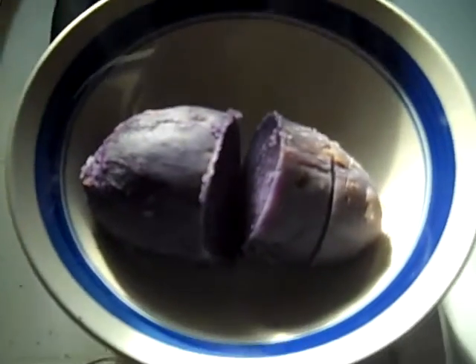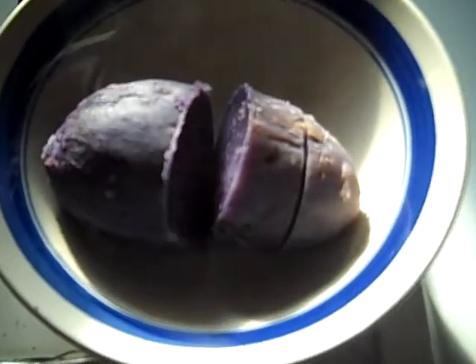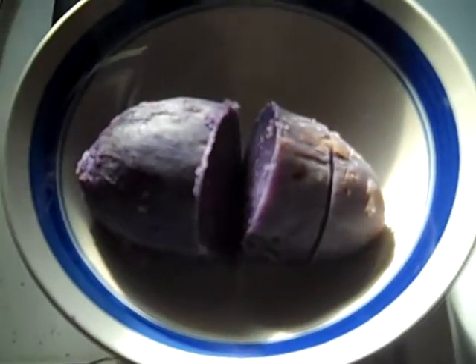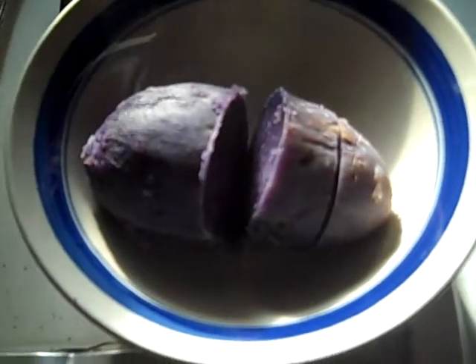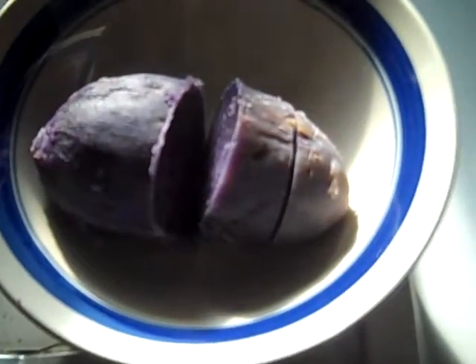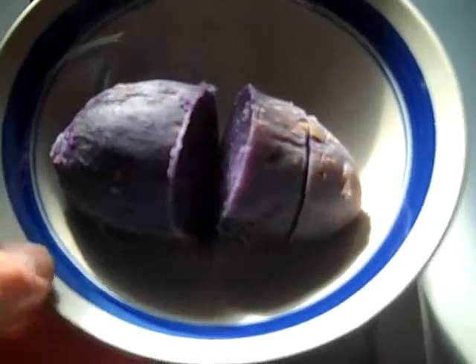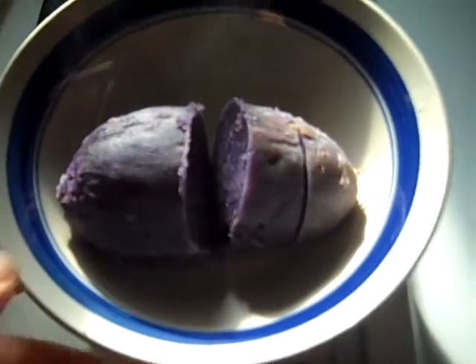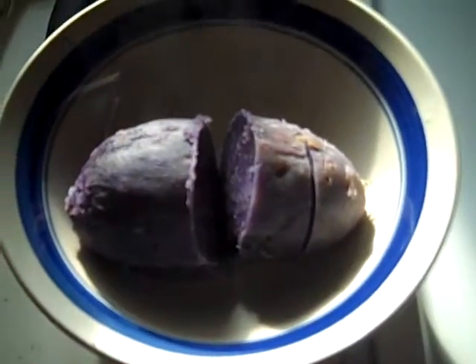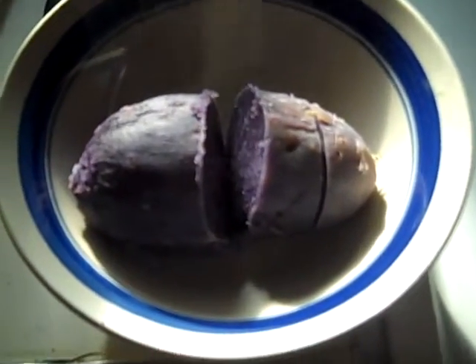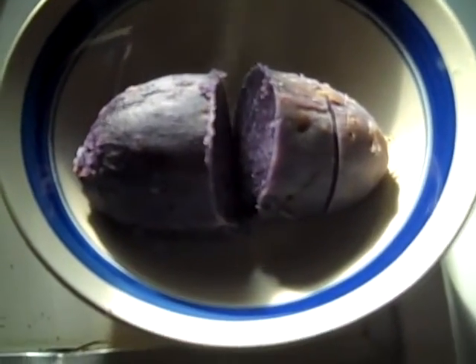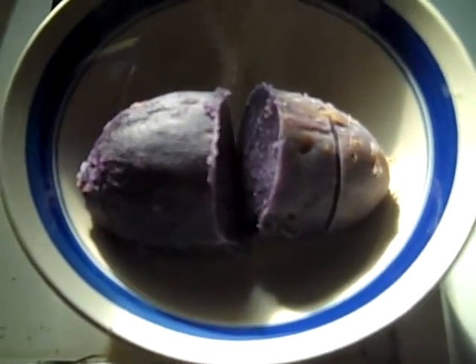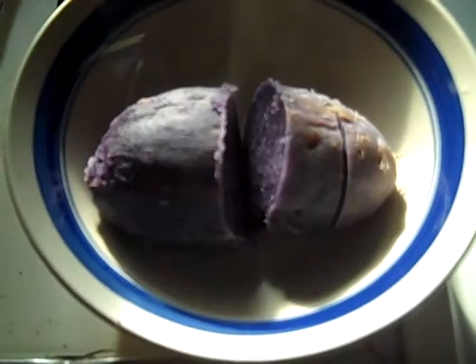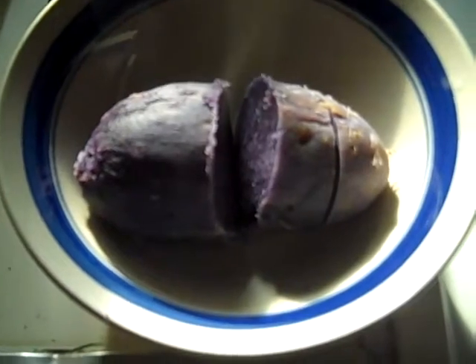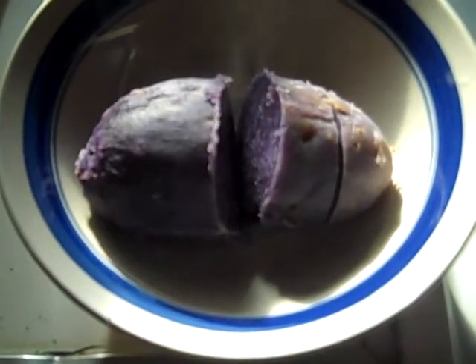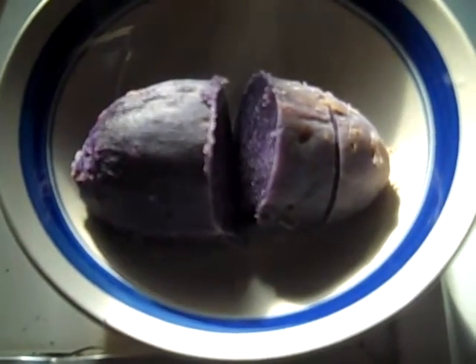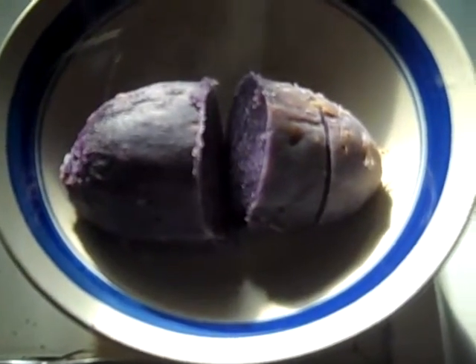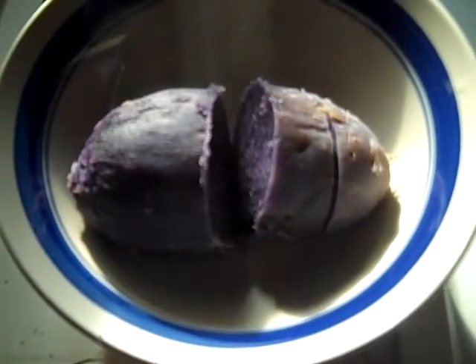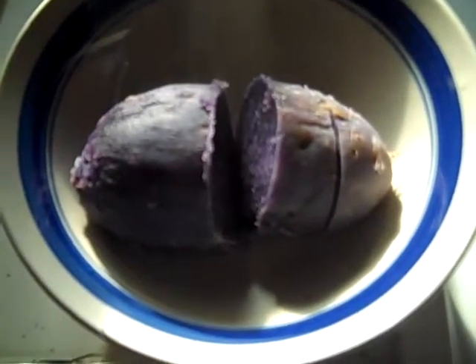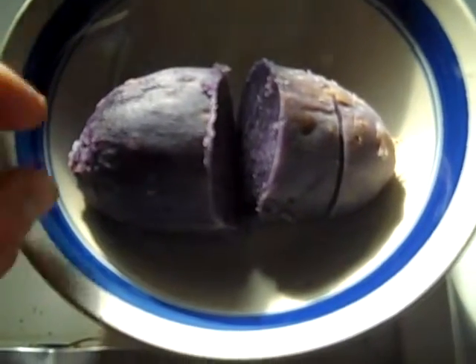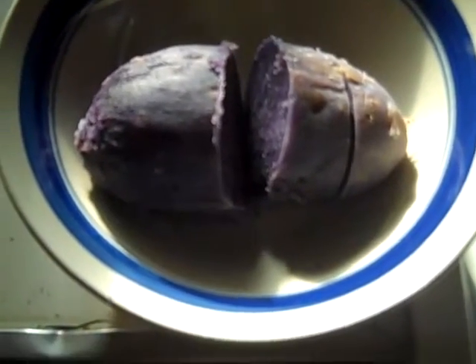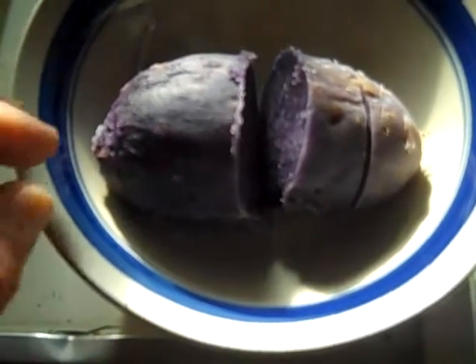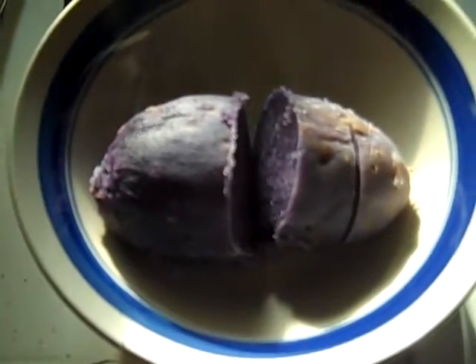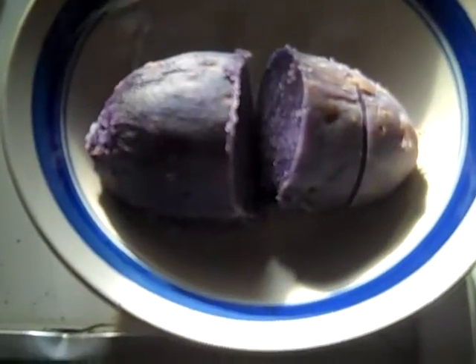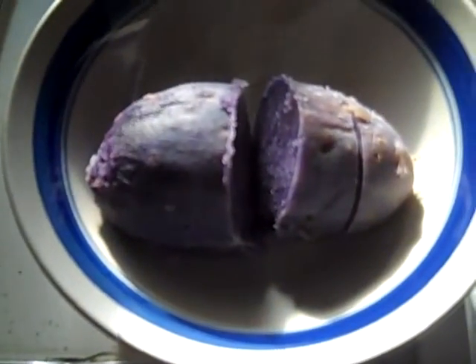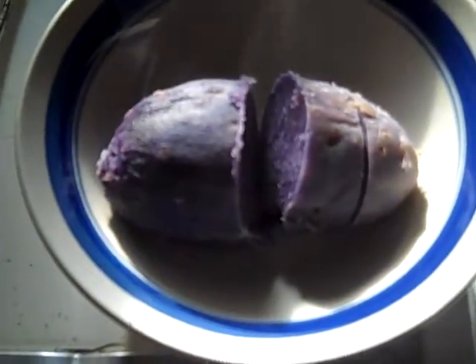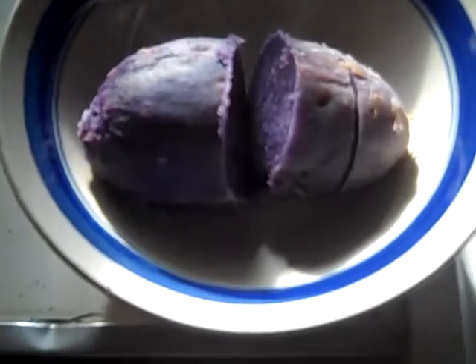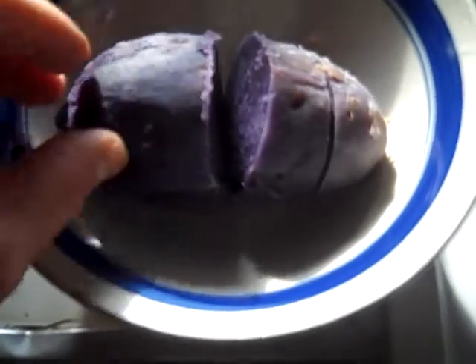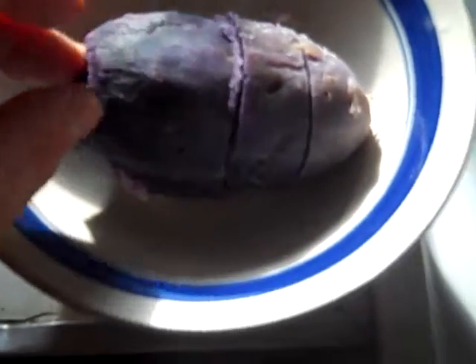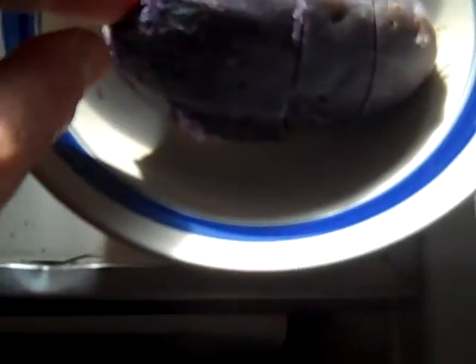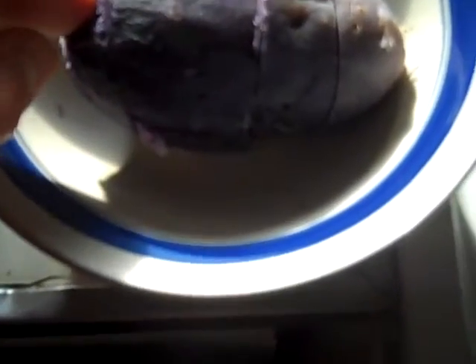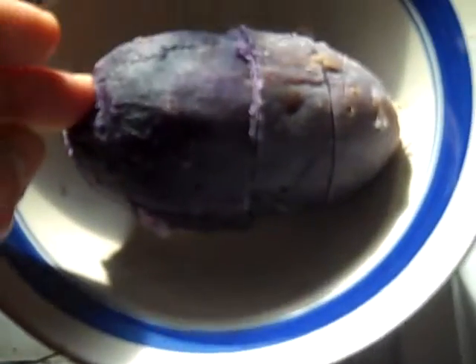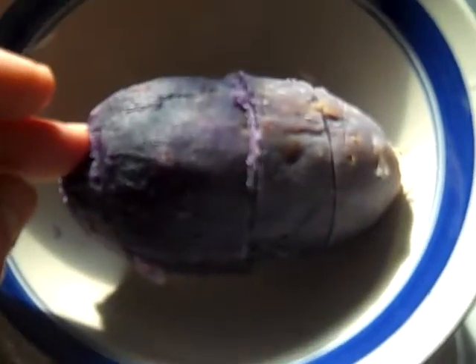I bought a purple yam from a Korean grocery store and I wanted to try it. They called it purple yam — it's also known as purple sweet potatoes. It looked just like a very large potato, or a reasonably sized potato.